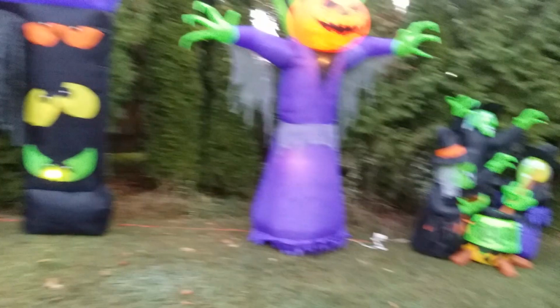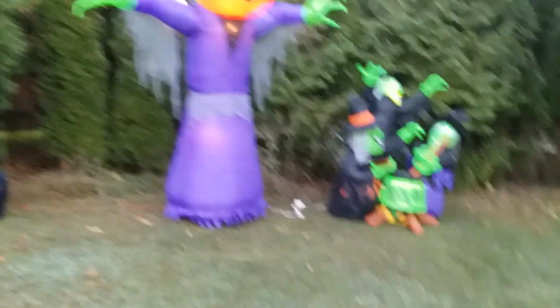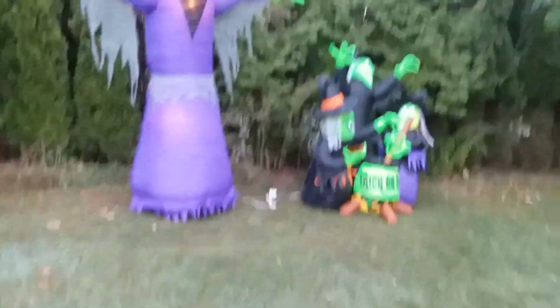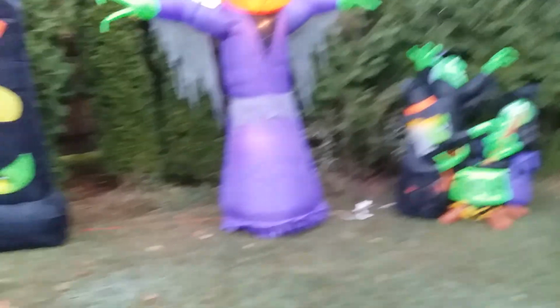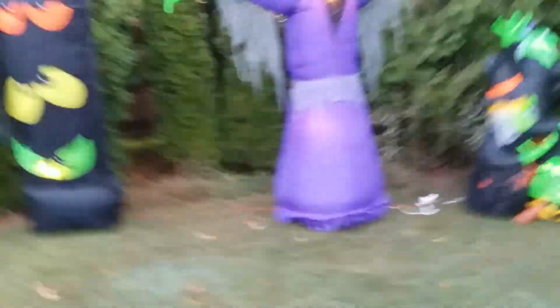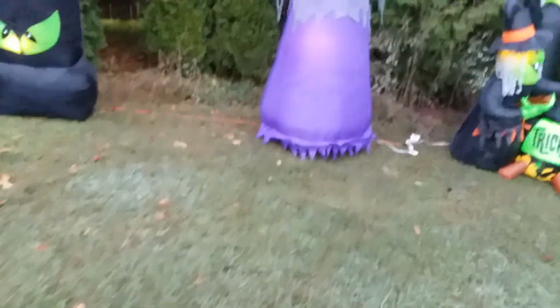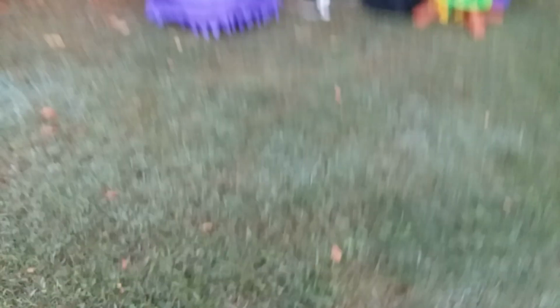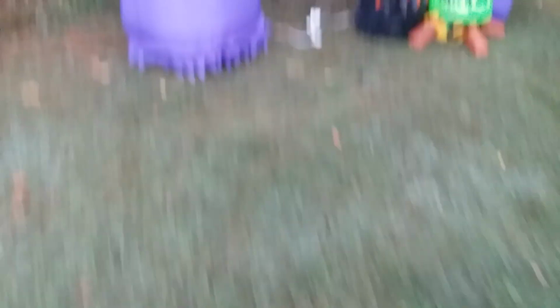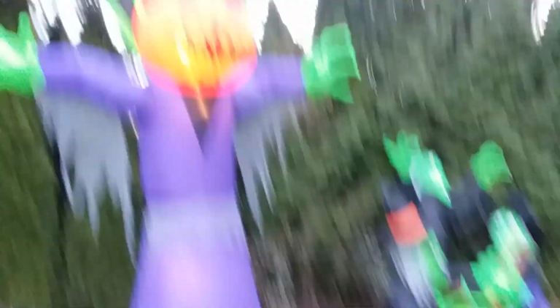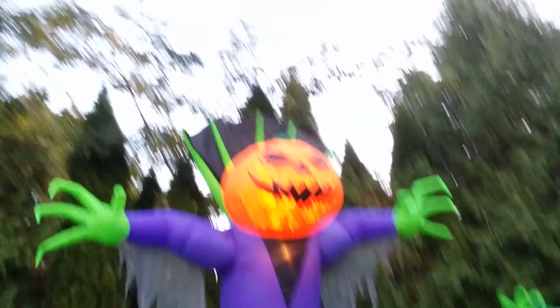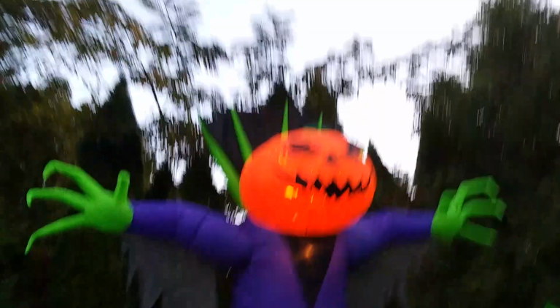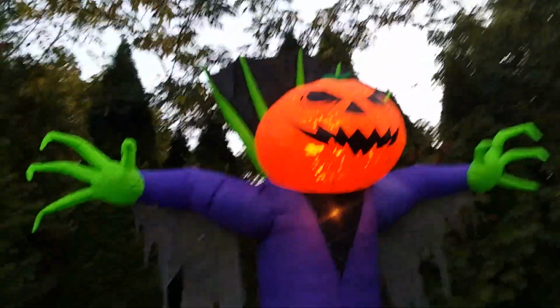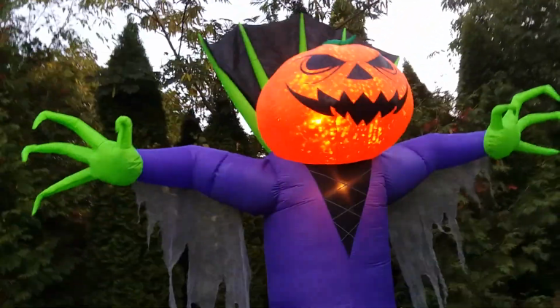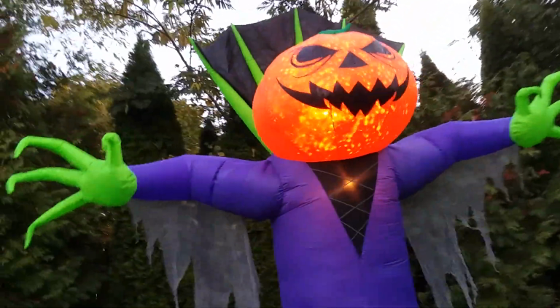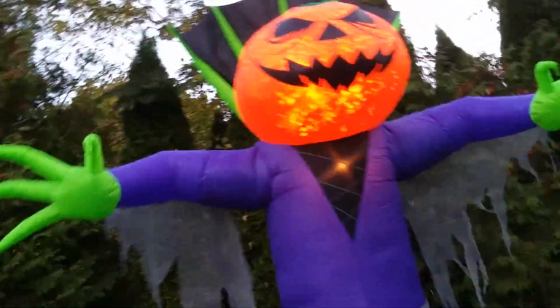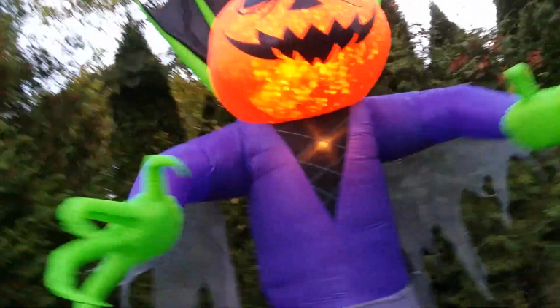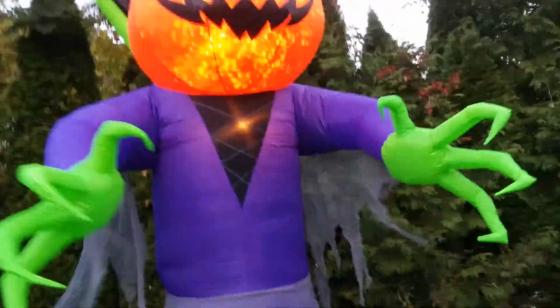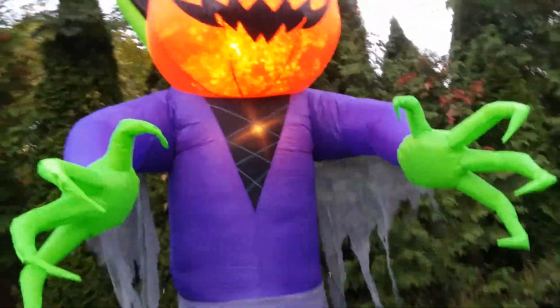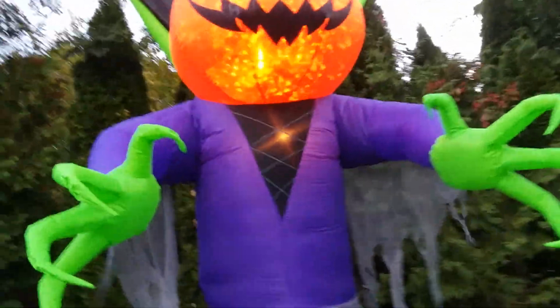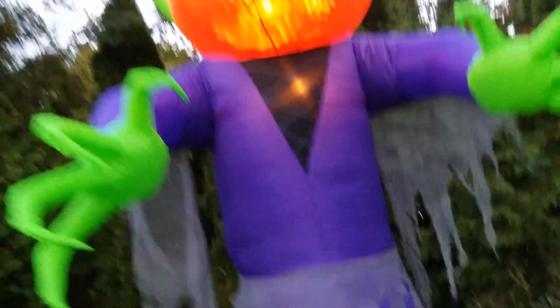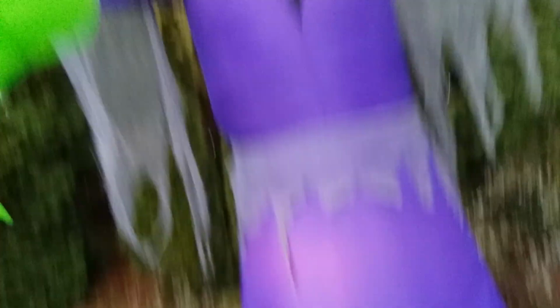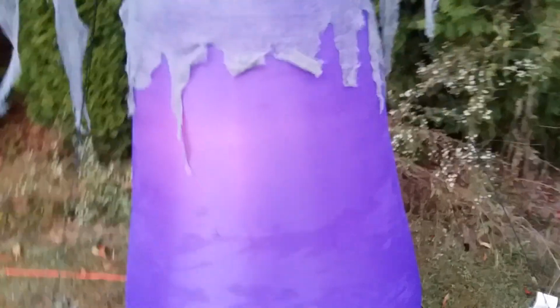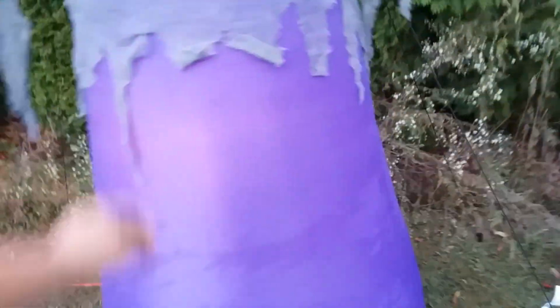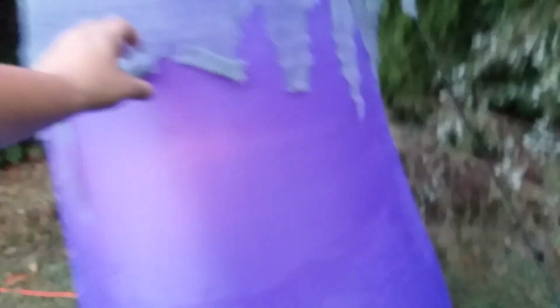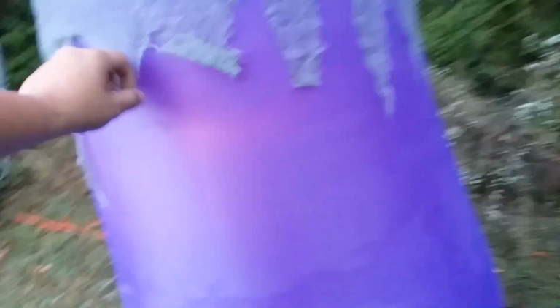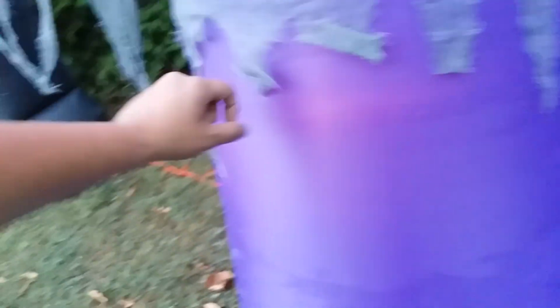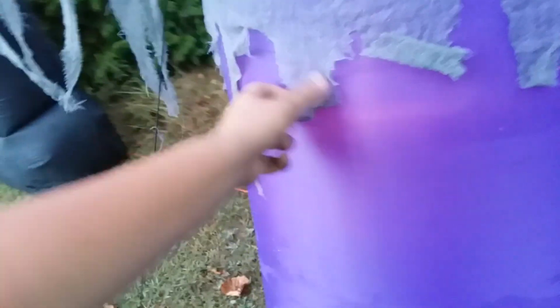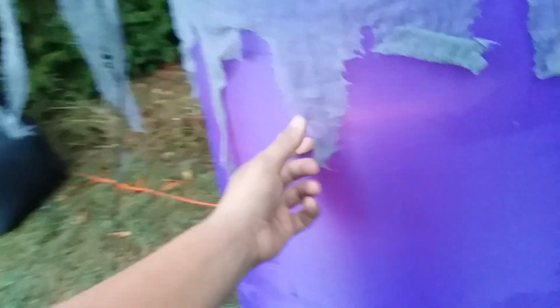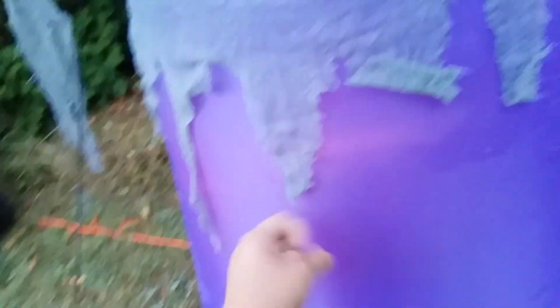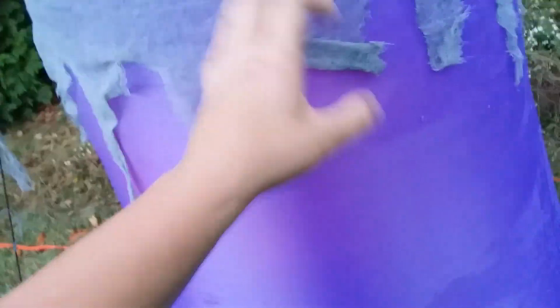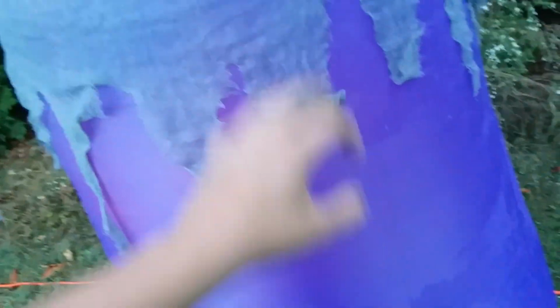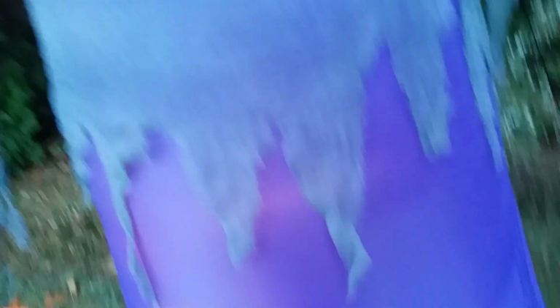Hey guys, this is the Pumpkin Reaper that's 8 and a half feet tall. Definitely recommend this one. This is a steal for $70 in my opinion.